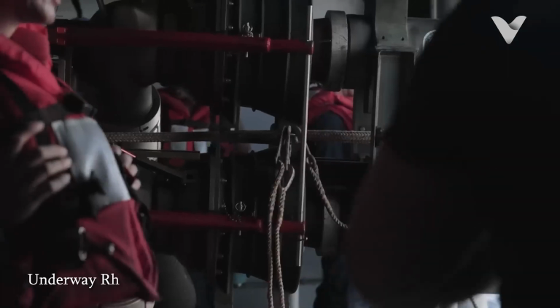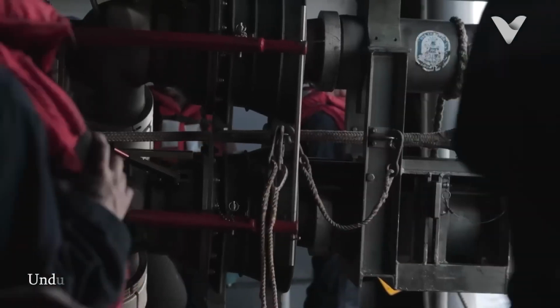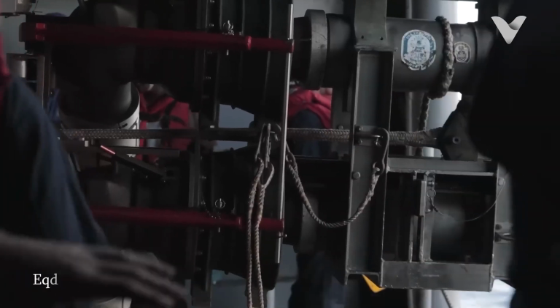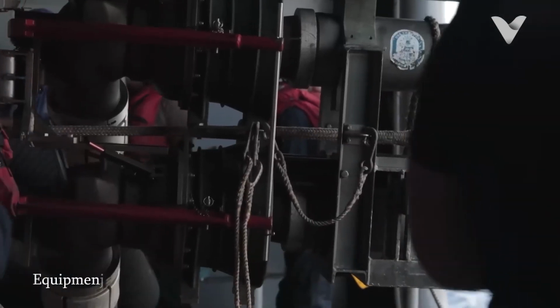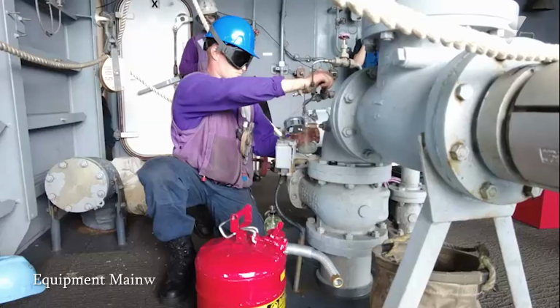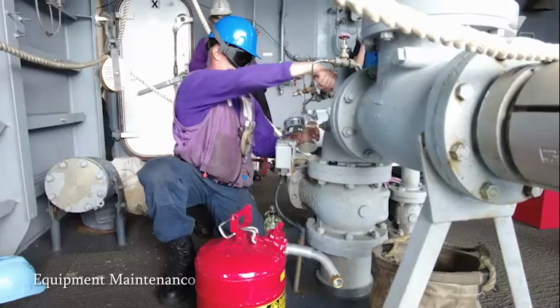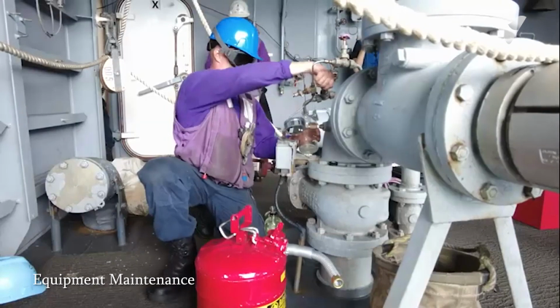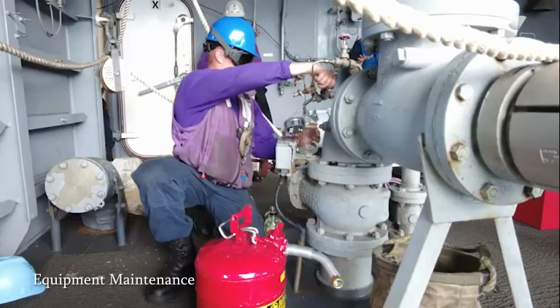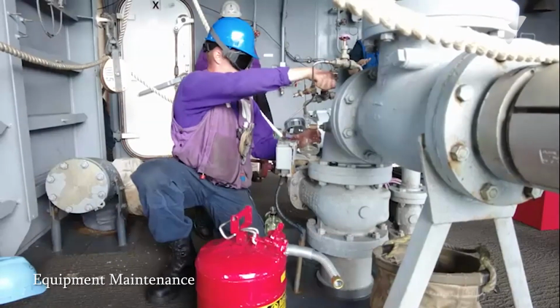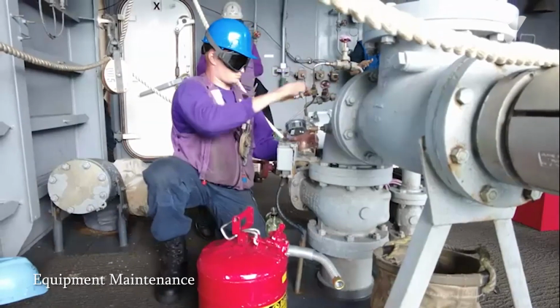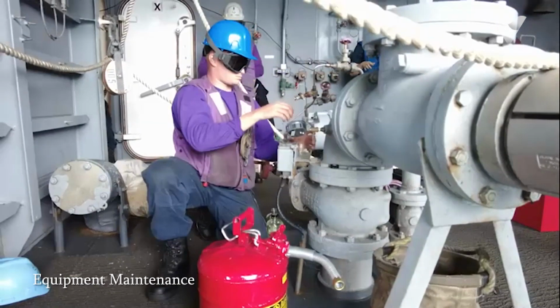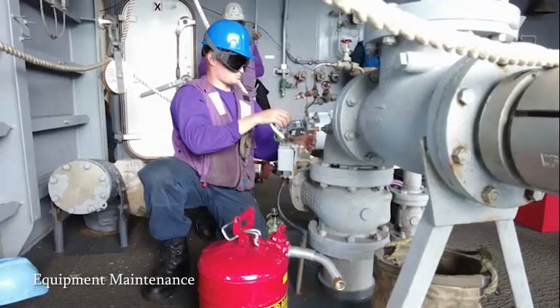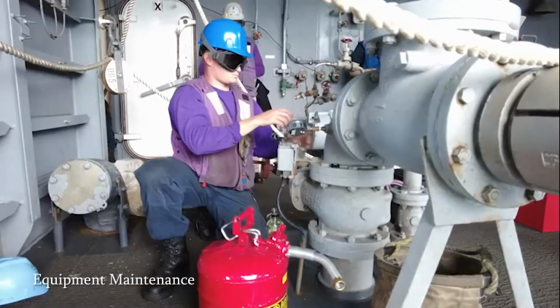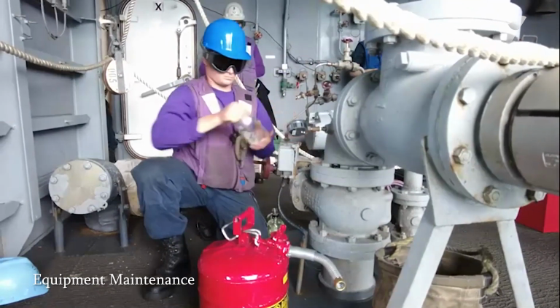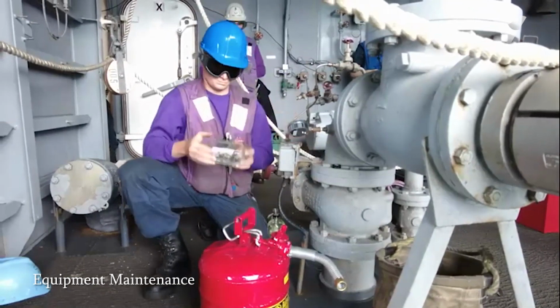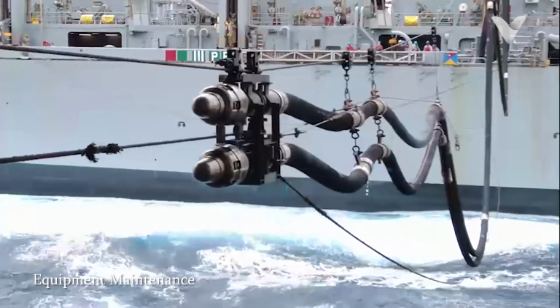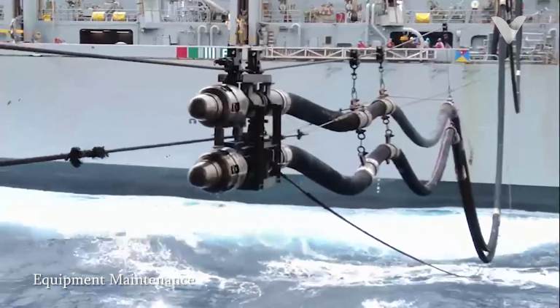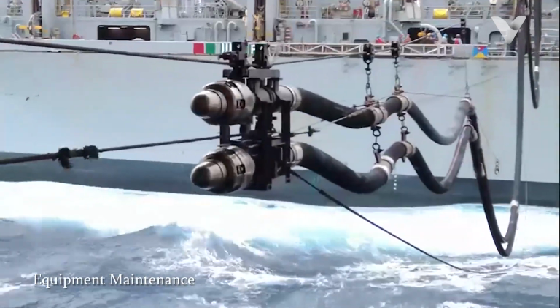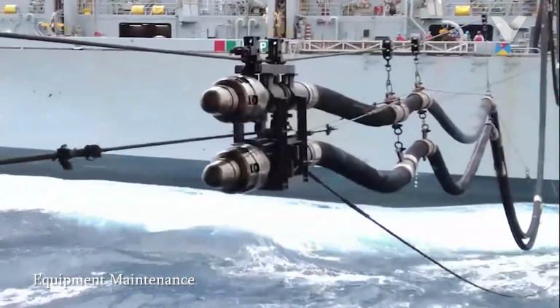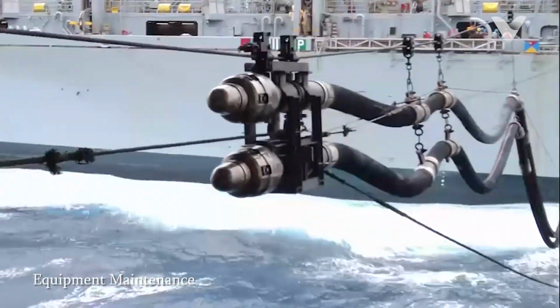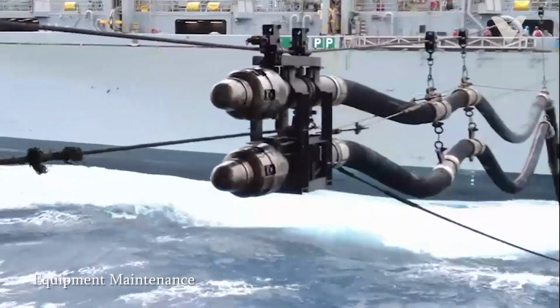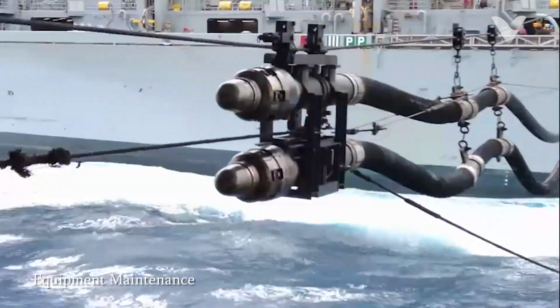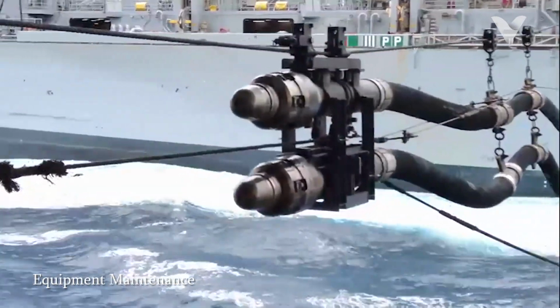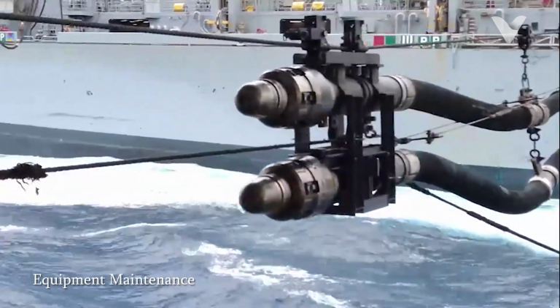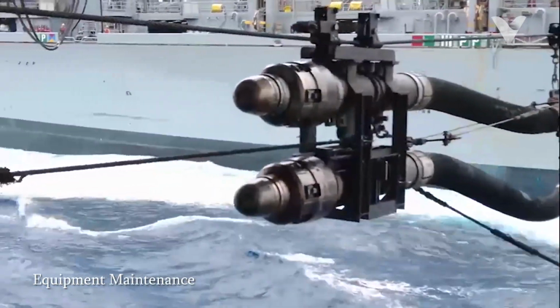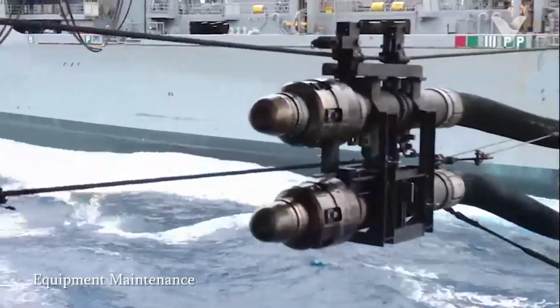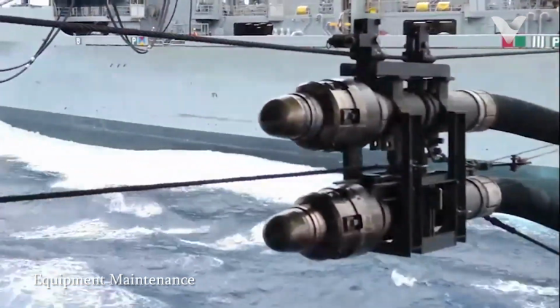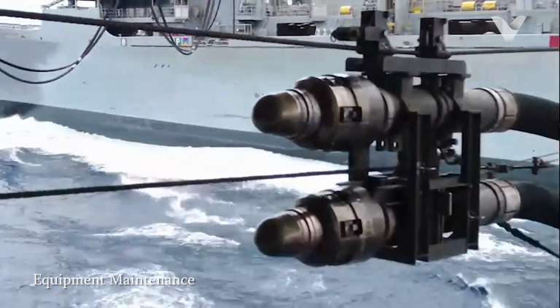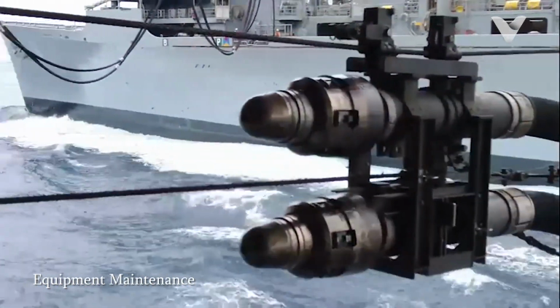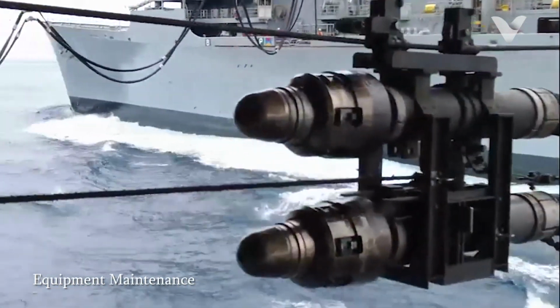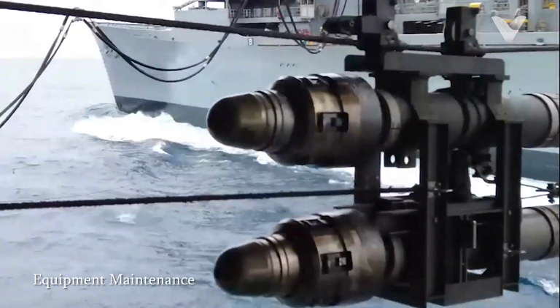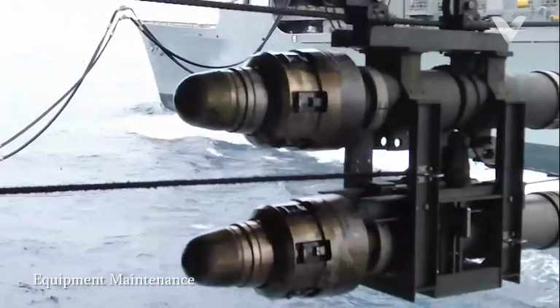The personnel in purple jerseys are responsible for maintaining and servicing all equipment related to fuel handling. This includes hoses, pumps, and storage tanks, ensuring that all systems are operational and safe to use.